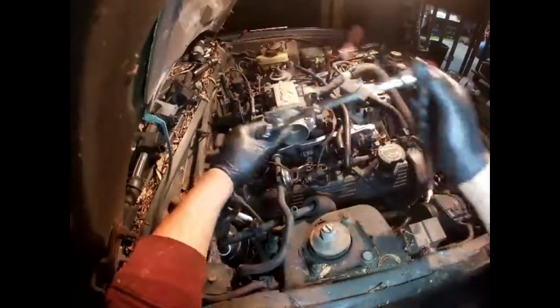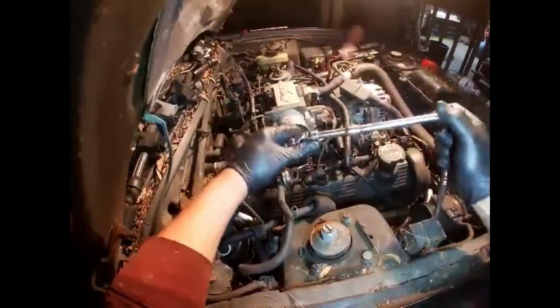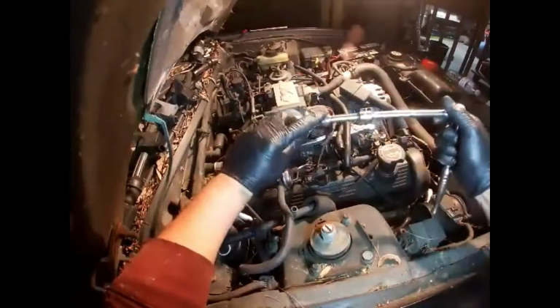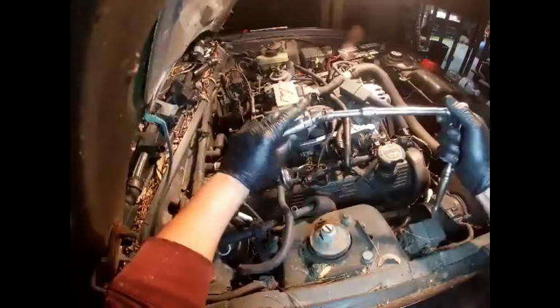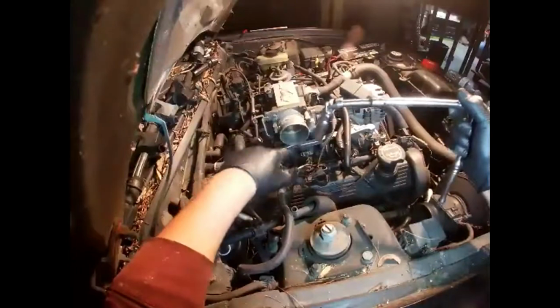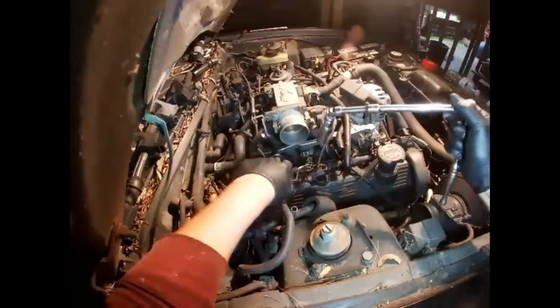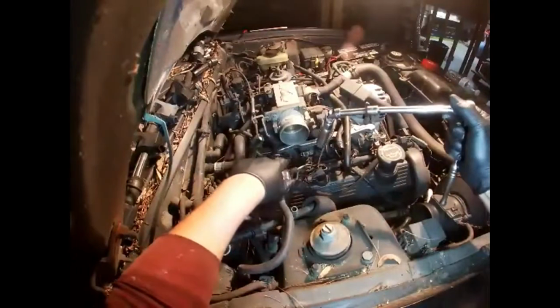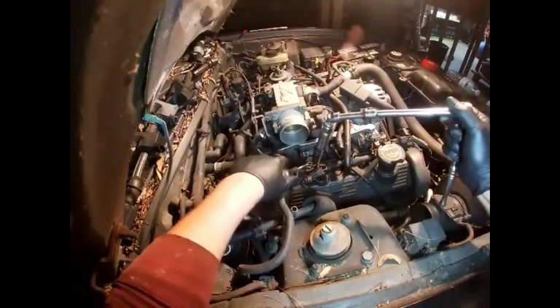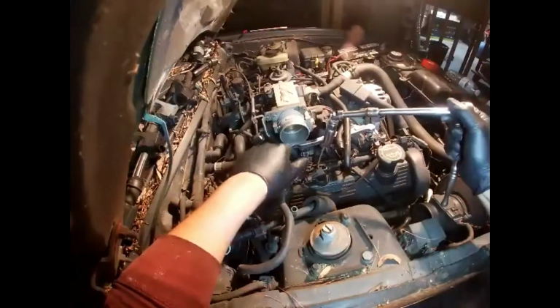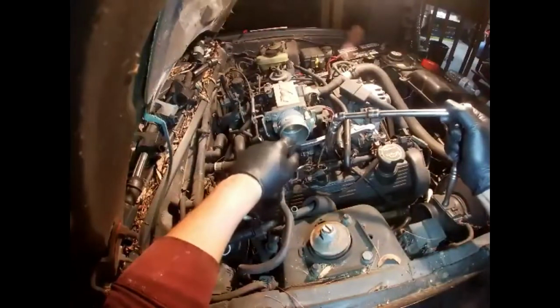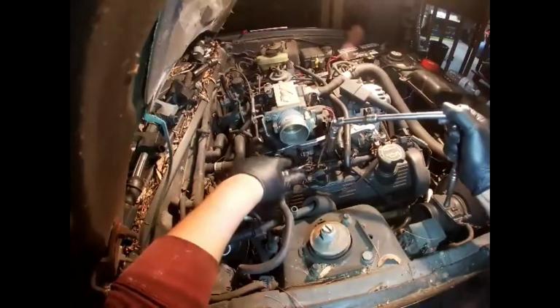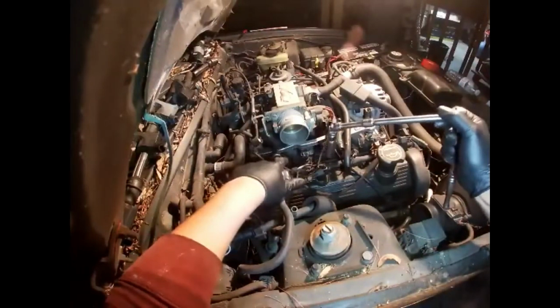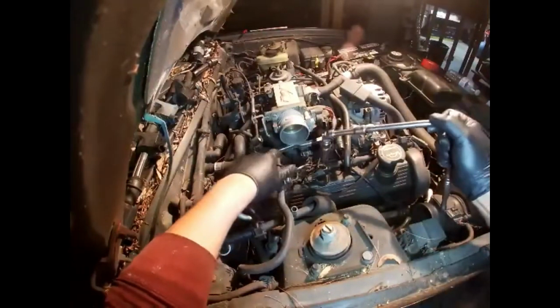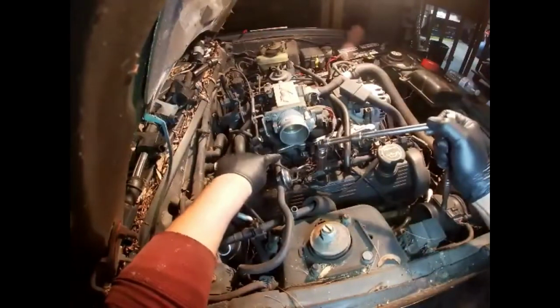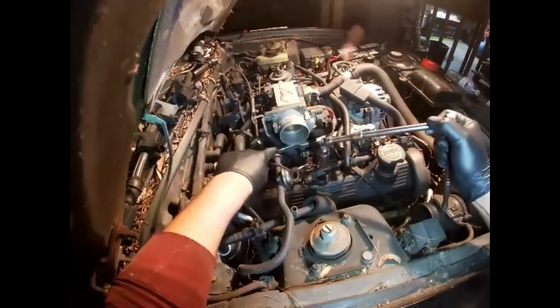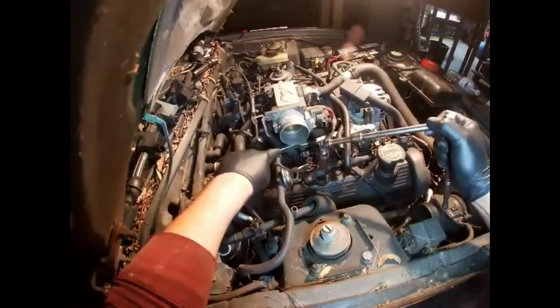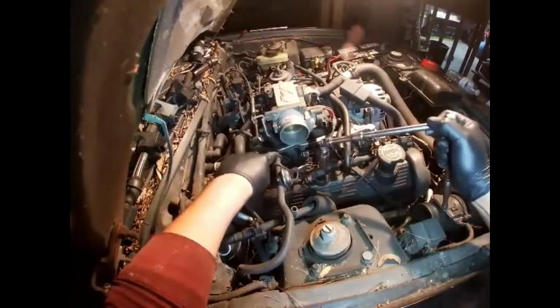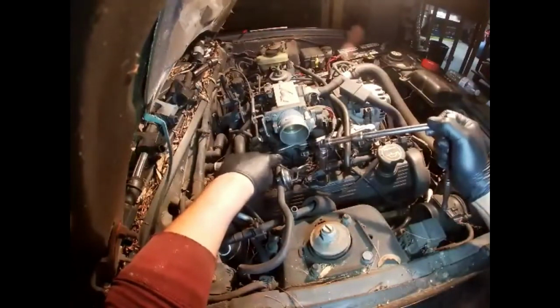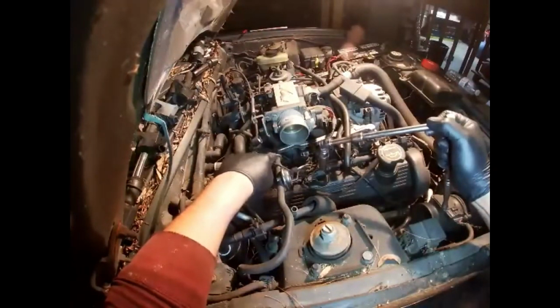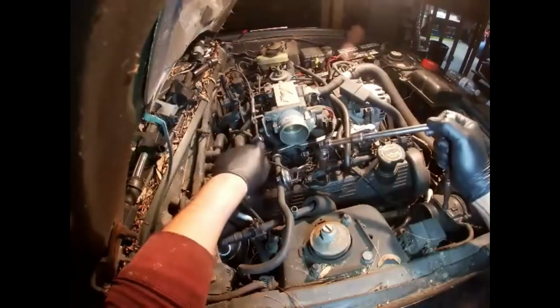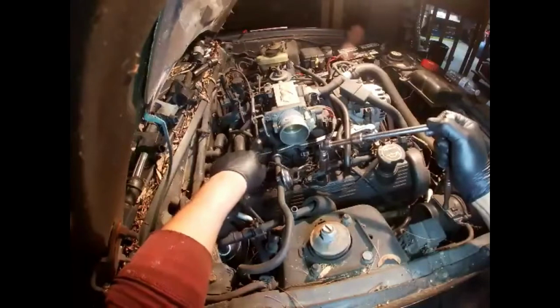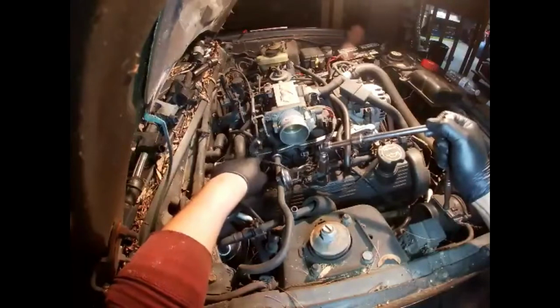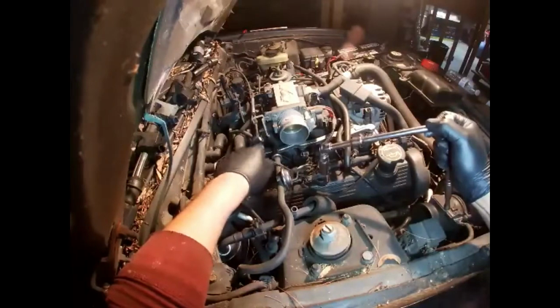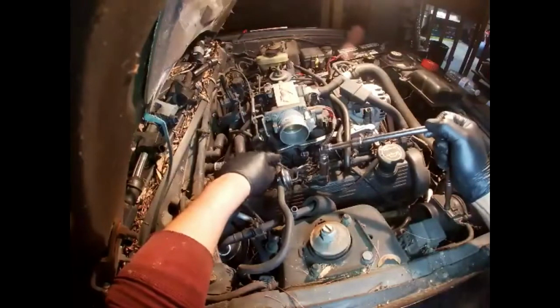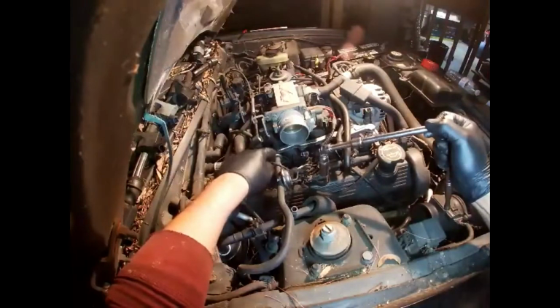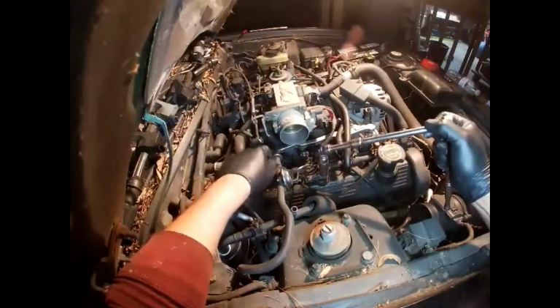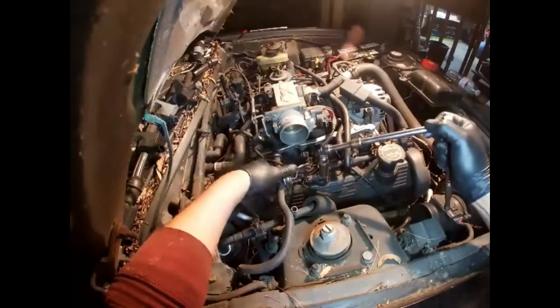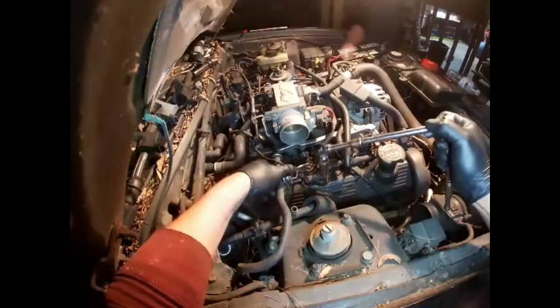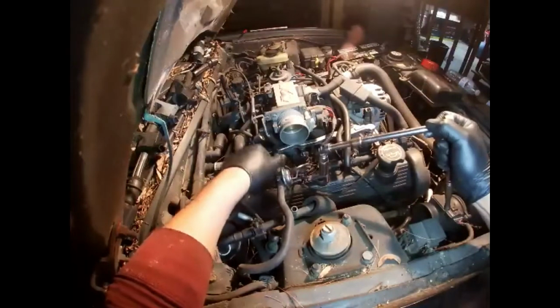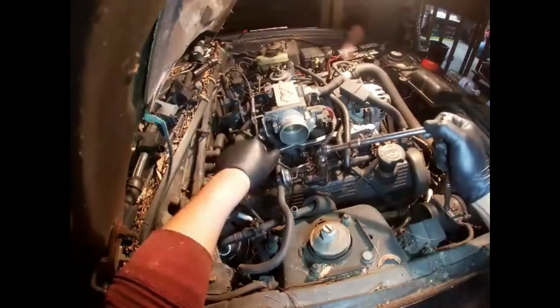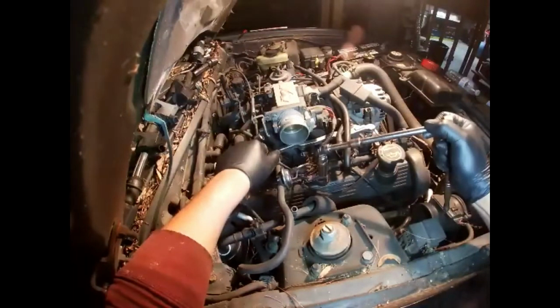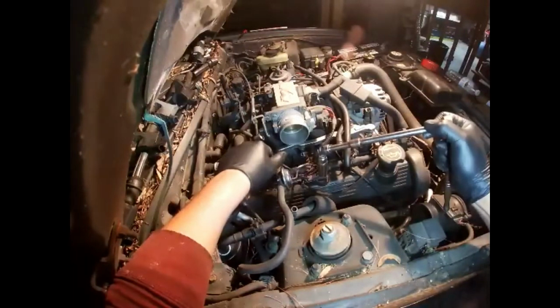You might need a swivel for your number three cylinder. If you don't have a swivel, you'll have to loosen up your fuel rail and move it up out of the way.